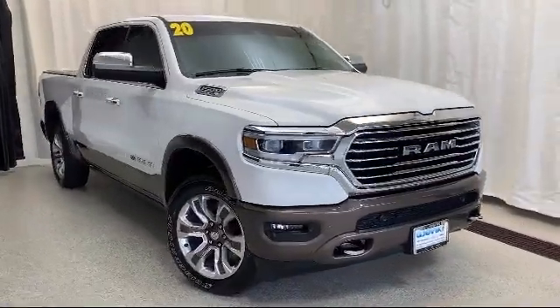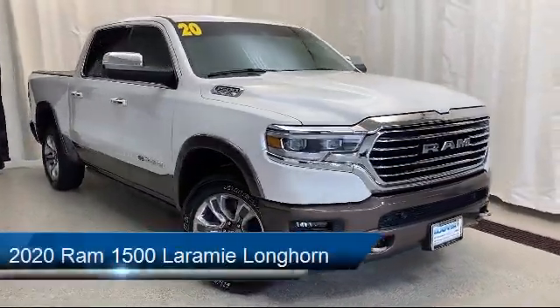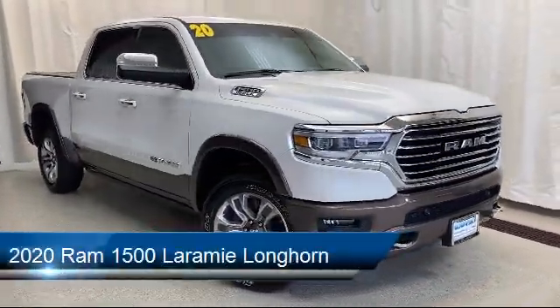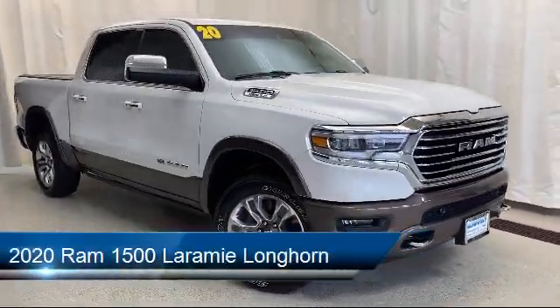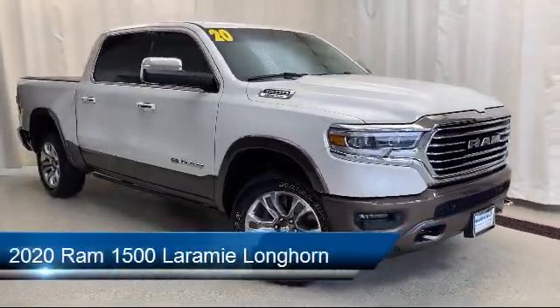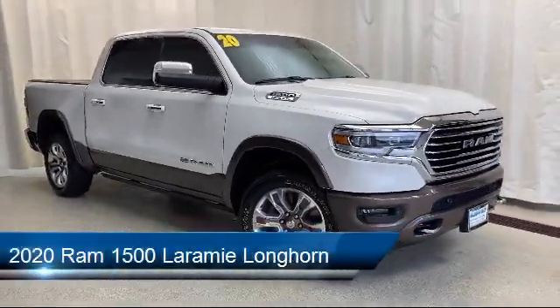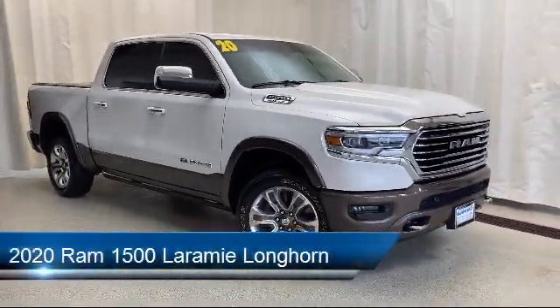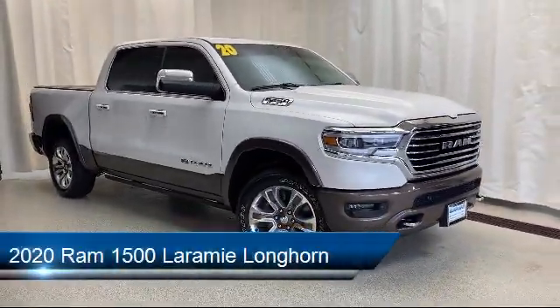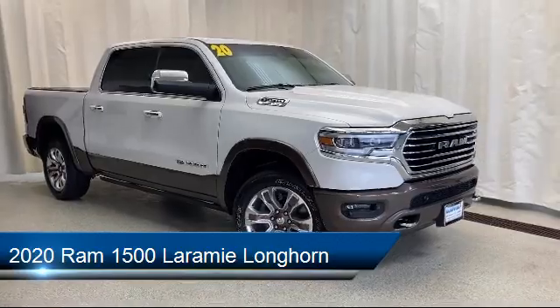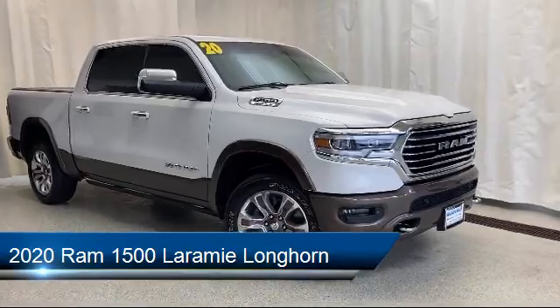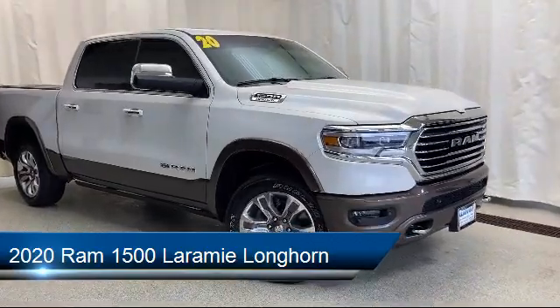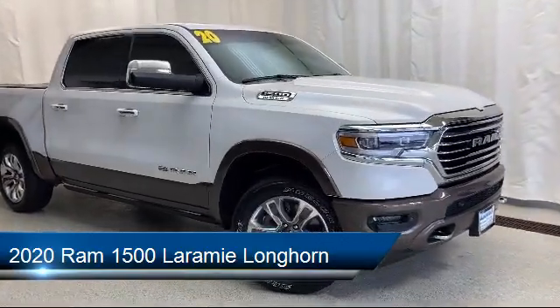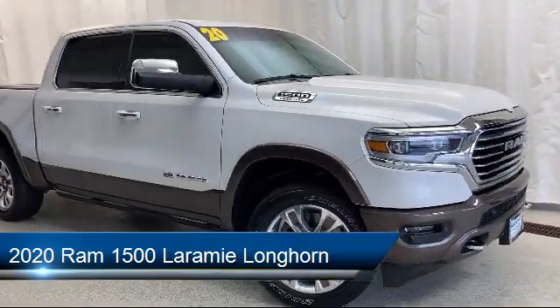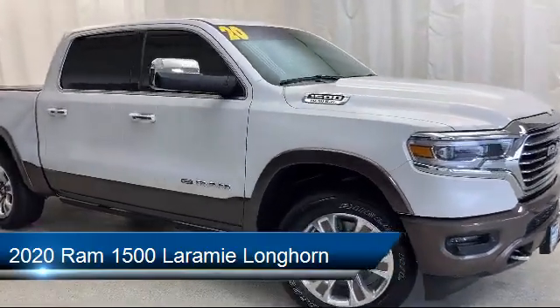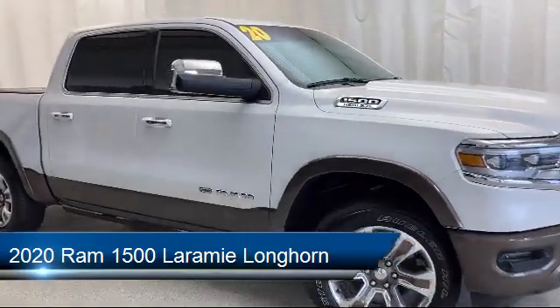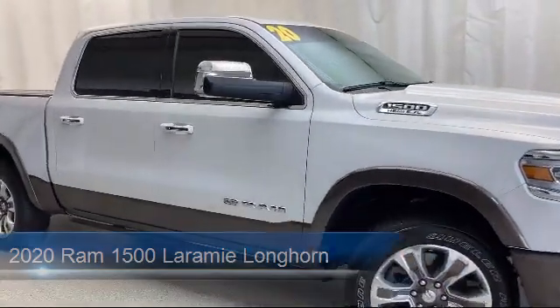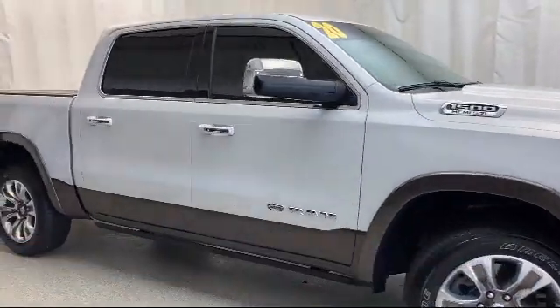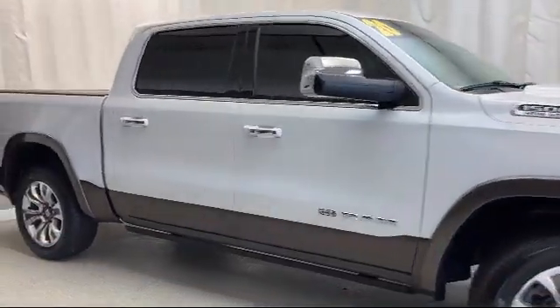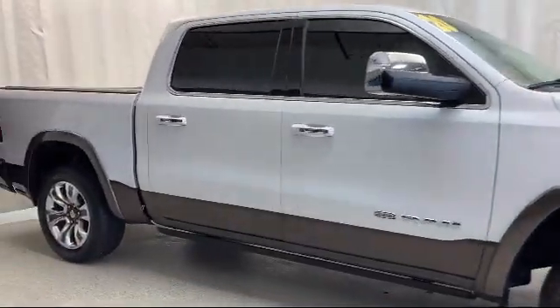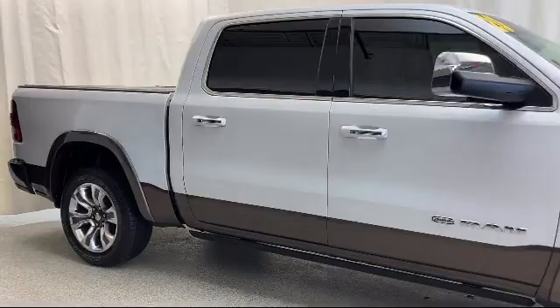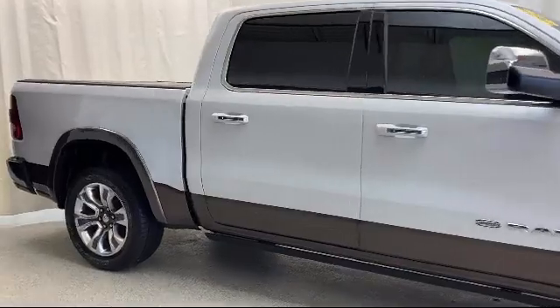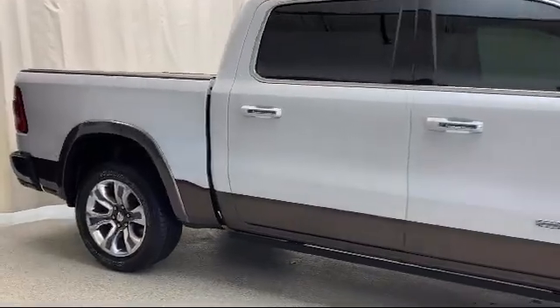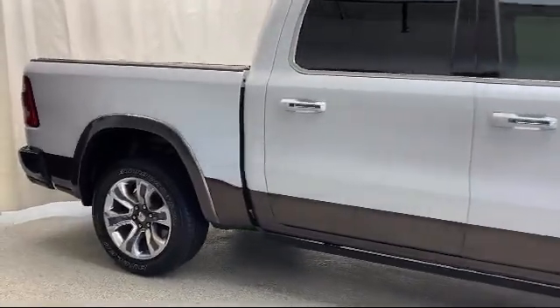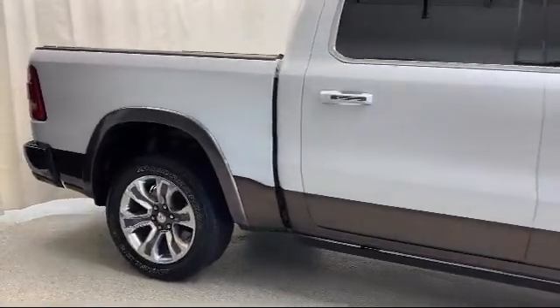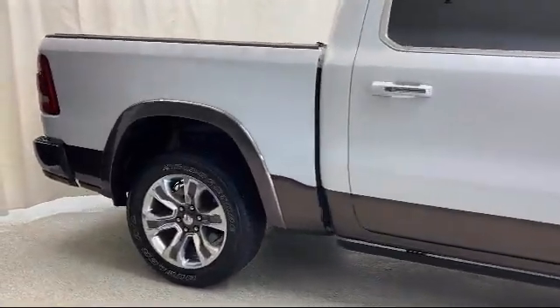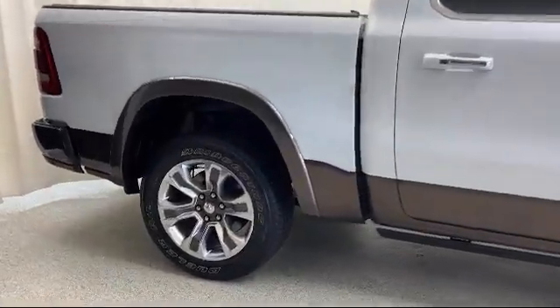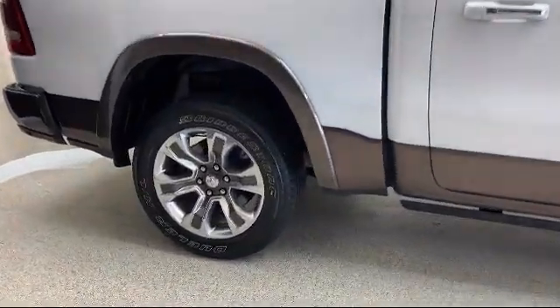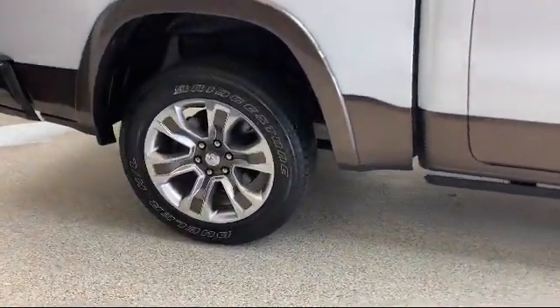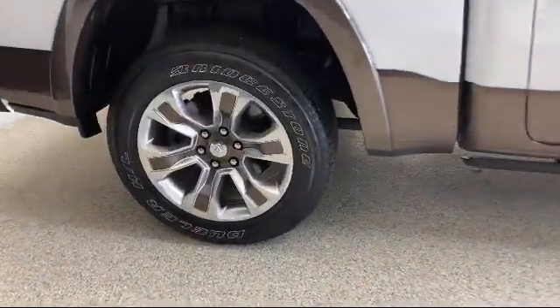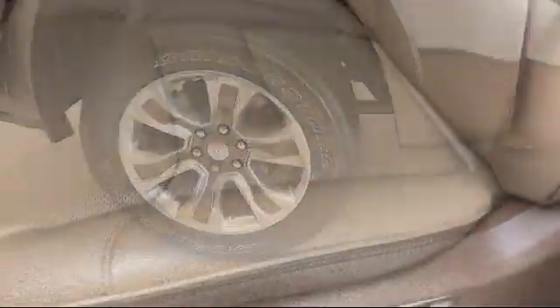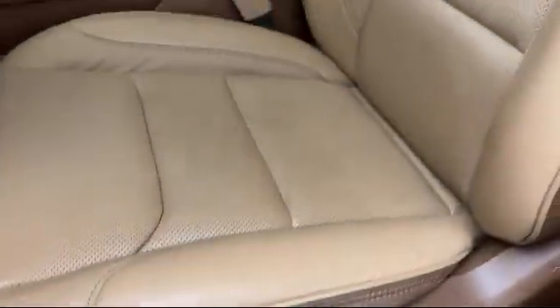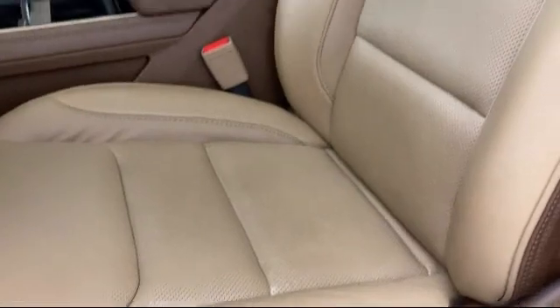It comes equipped with Apple CarPlay and Android Auto, Sirius XM satellite radio, auto high beam headlamp control, heated front seats, dual front side impact airbags, and ventilated front seats.